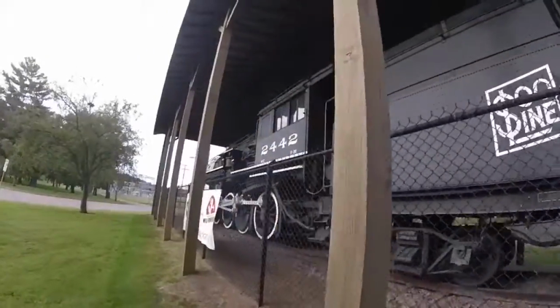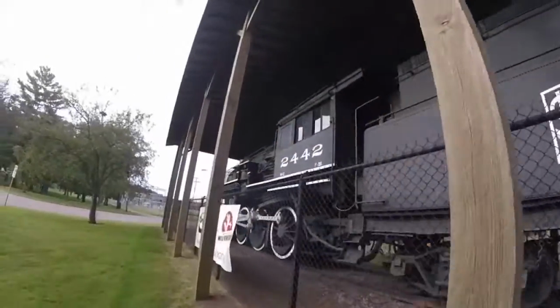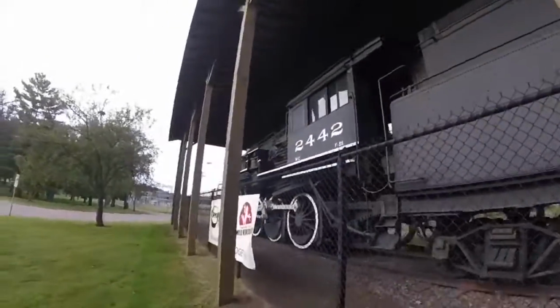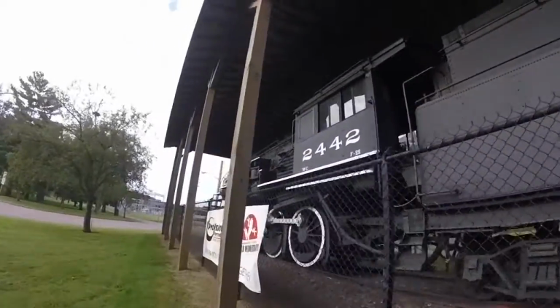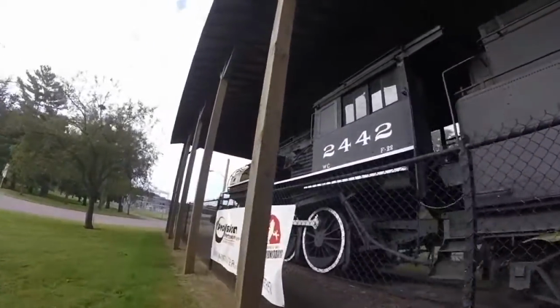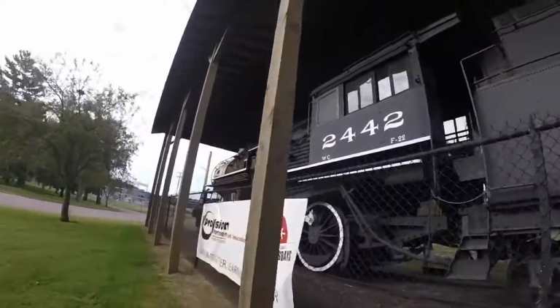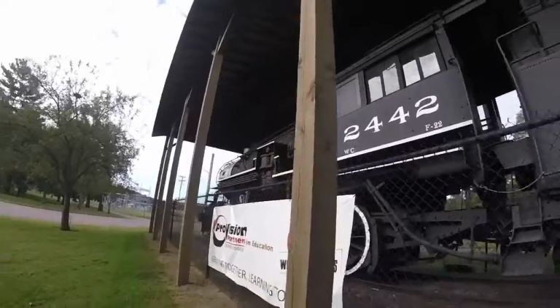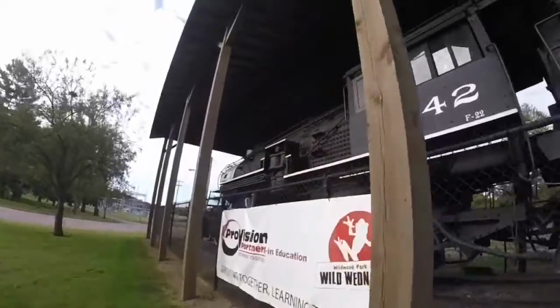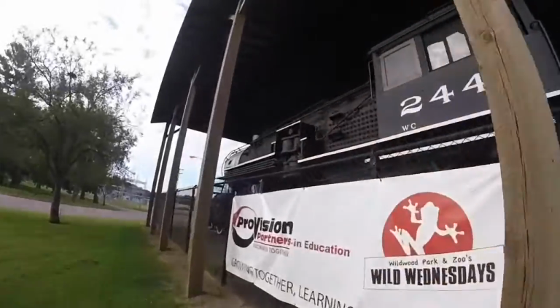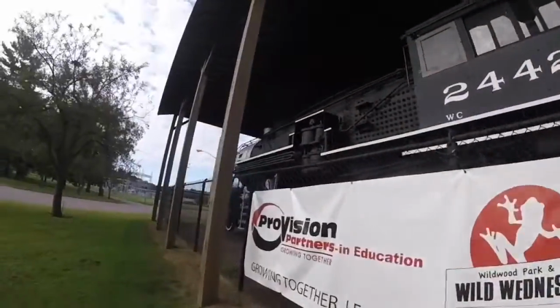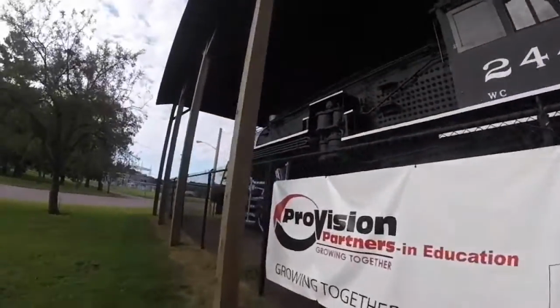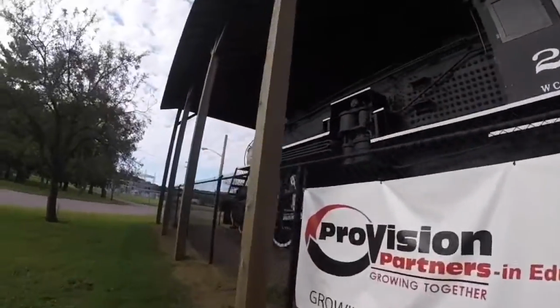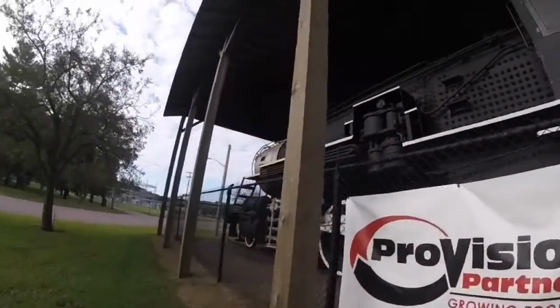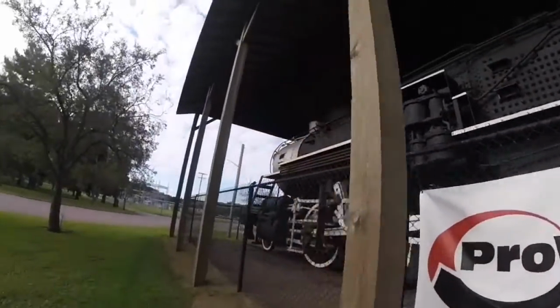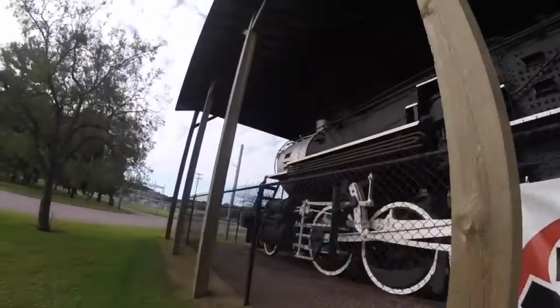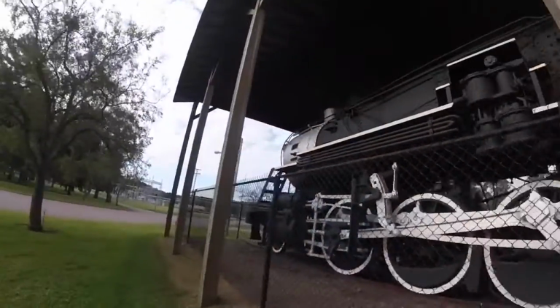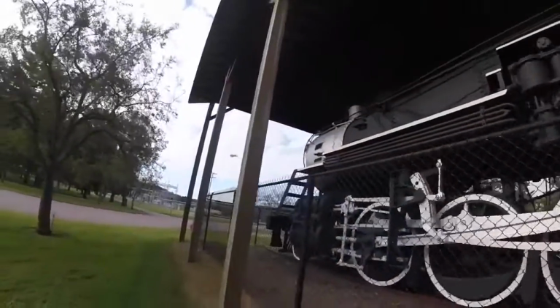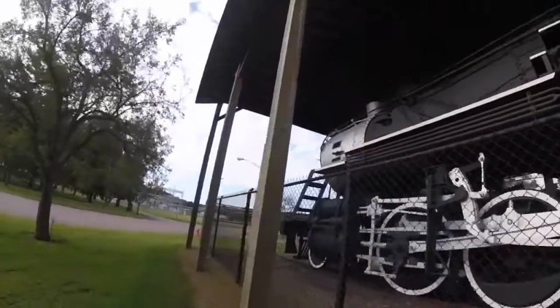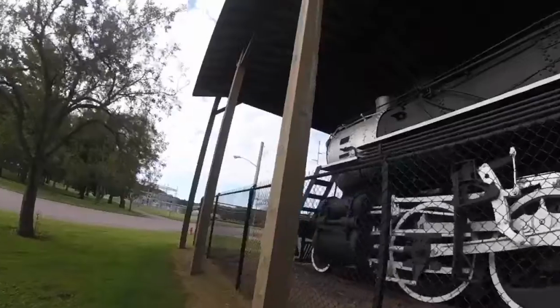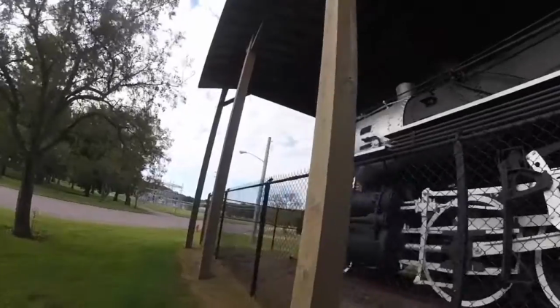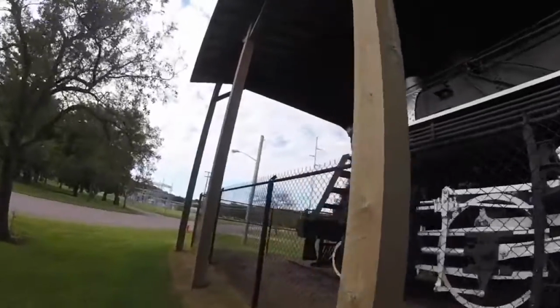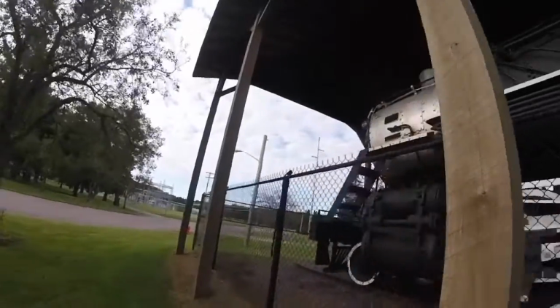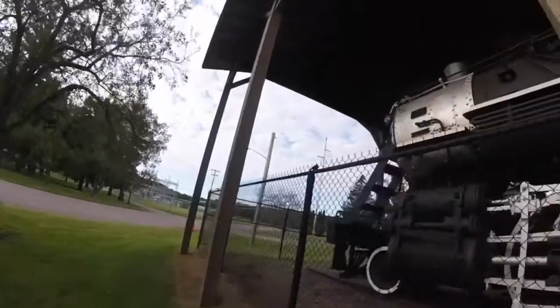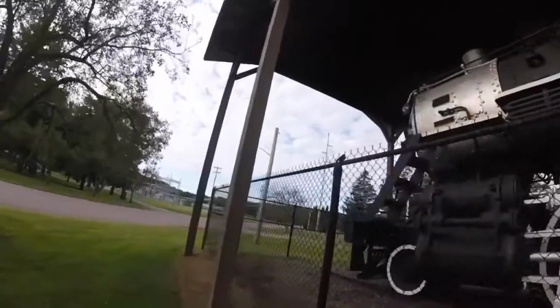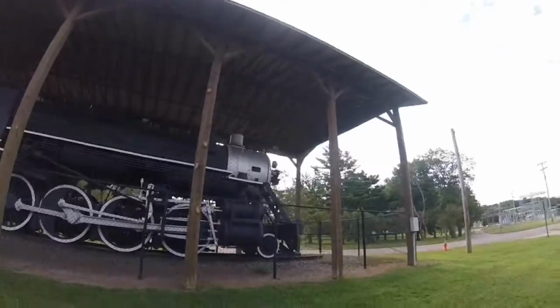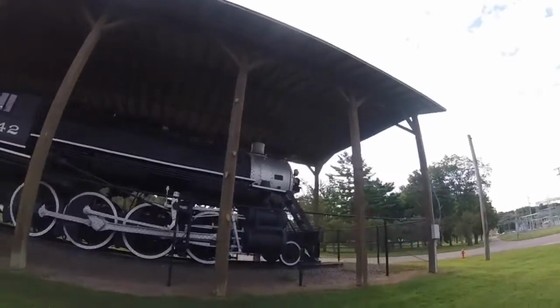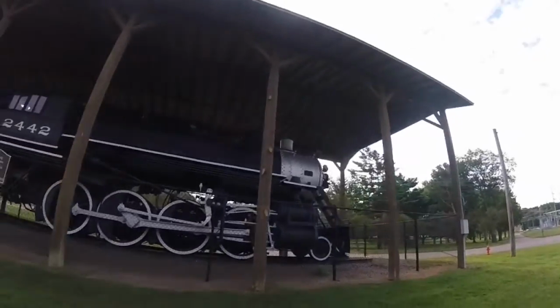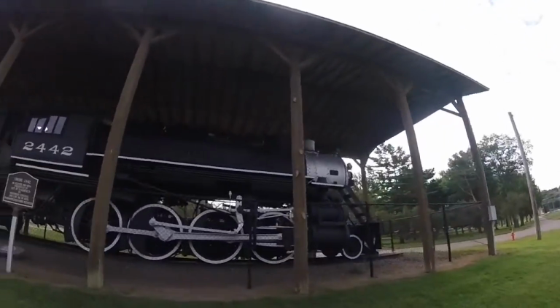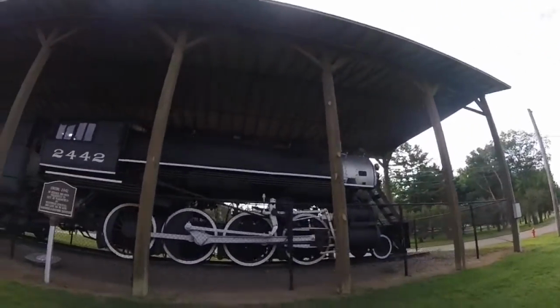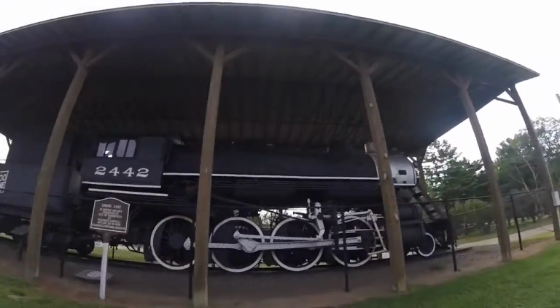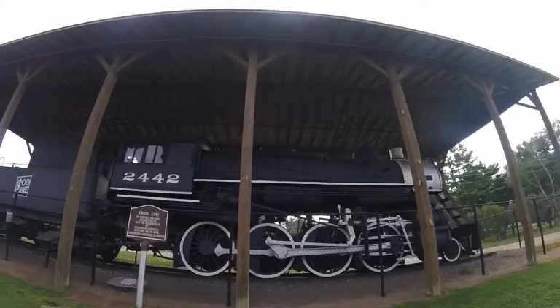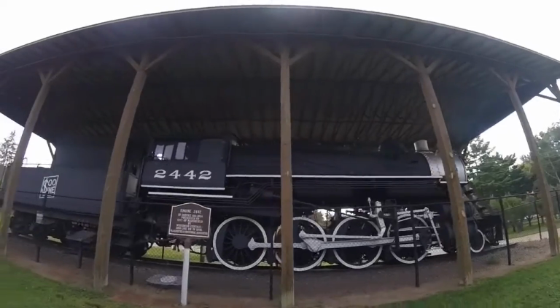Soo Line 2442 is one of five surviving Soo Line 2-8-0s left in the world today, and 2442 can be seen here at Wildwood Park in Marshfield, Wisconsin.